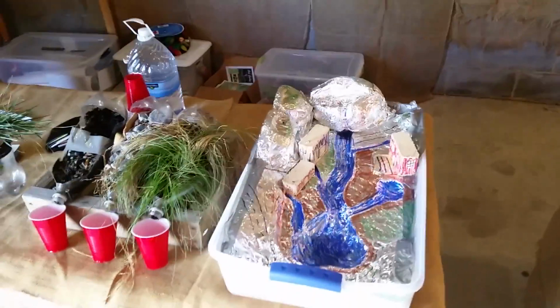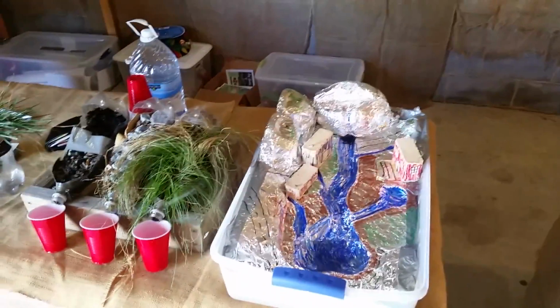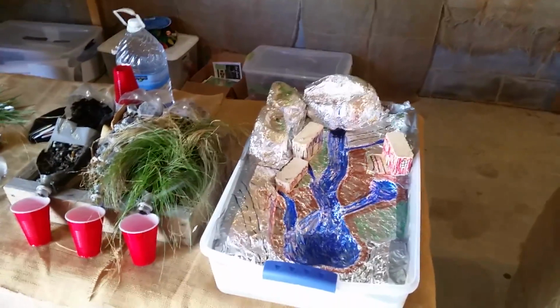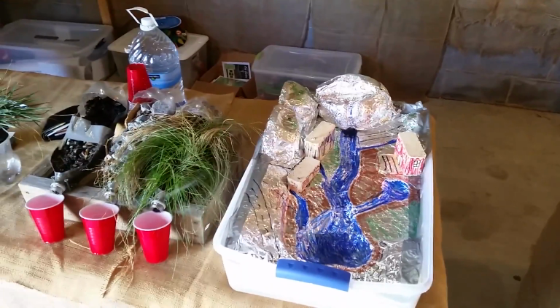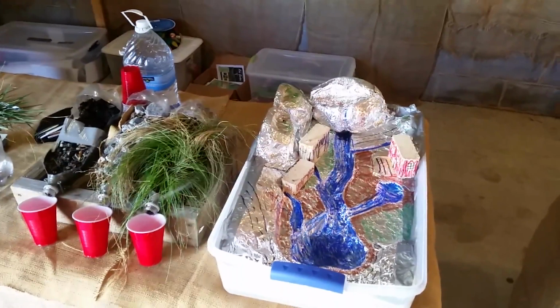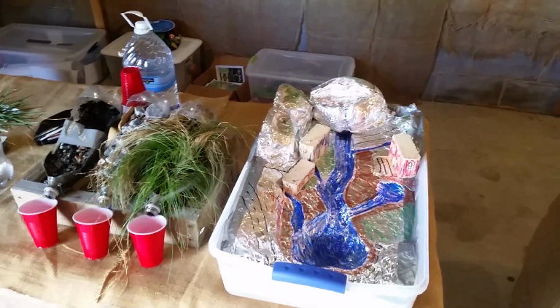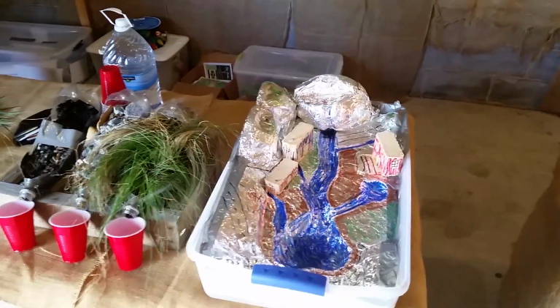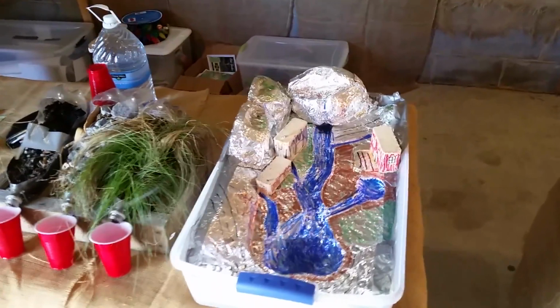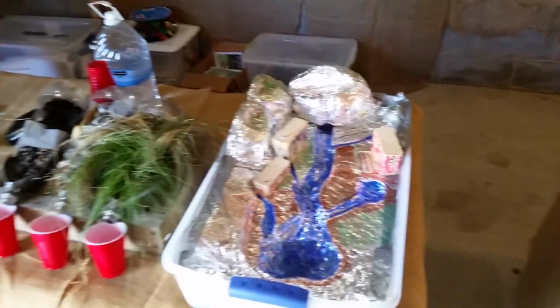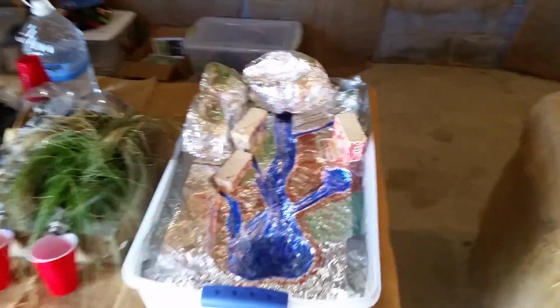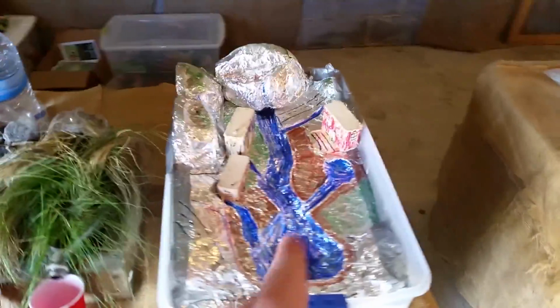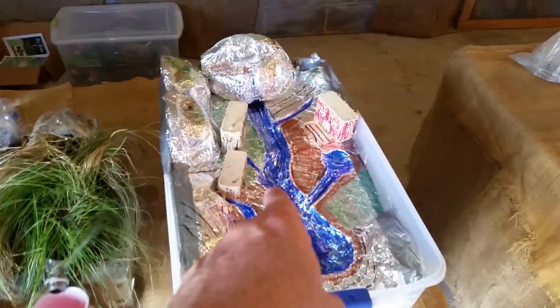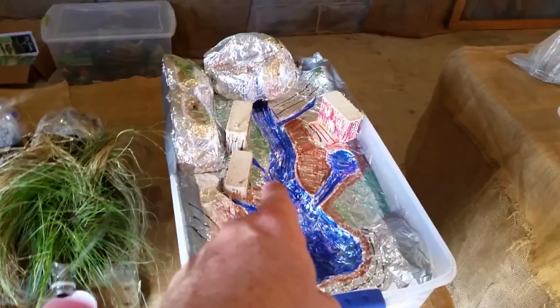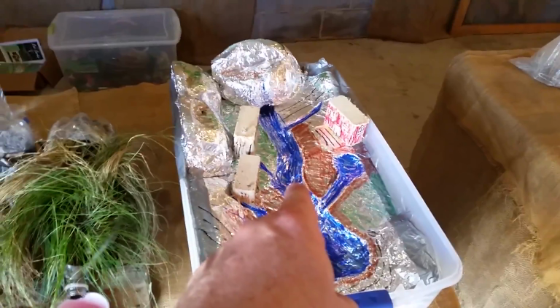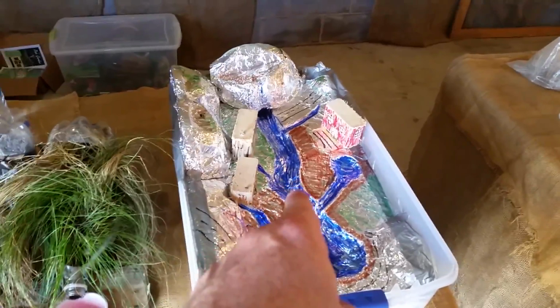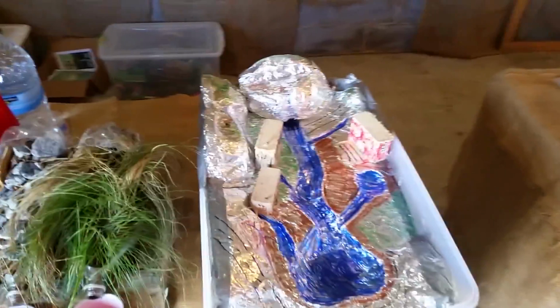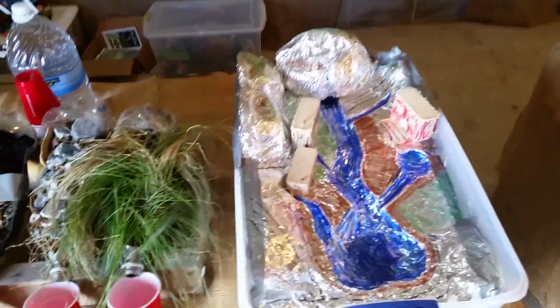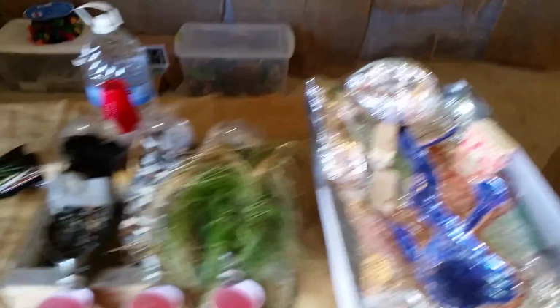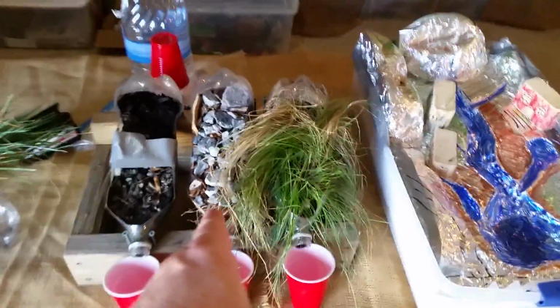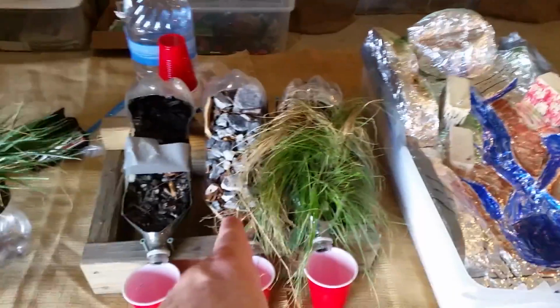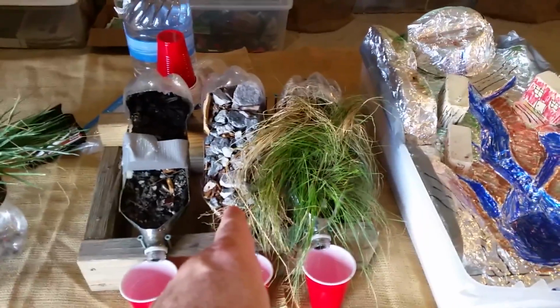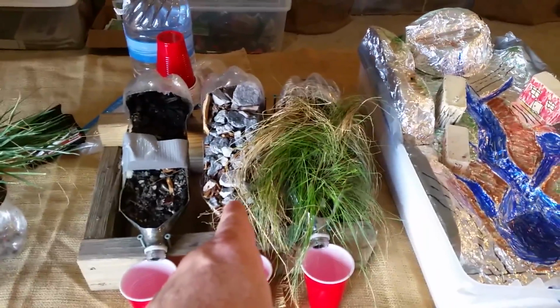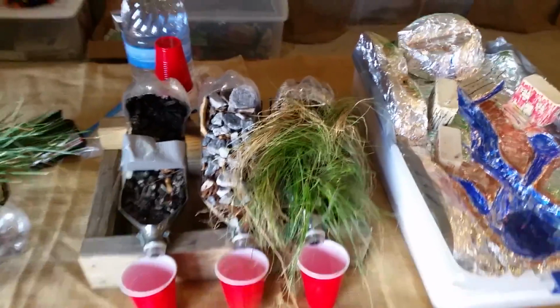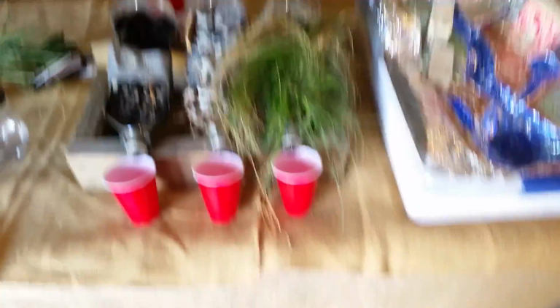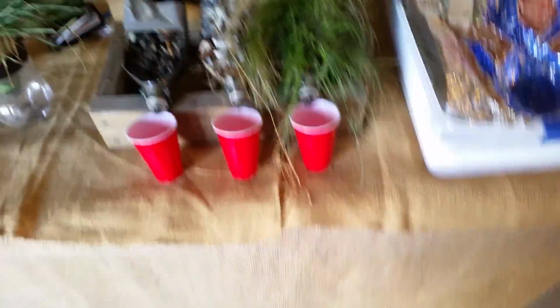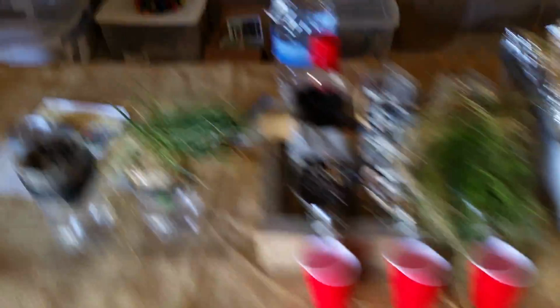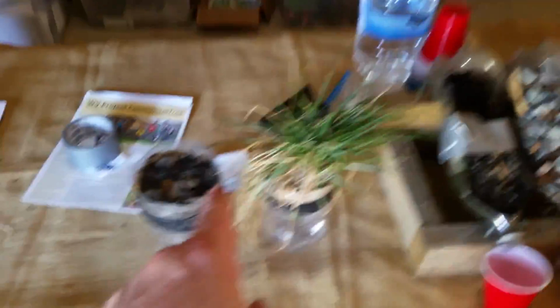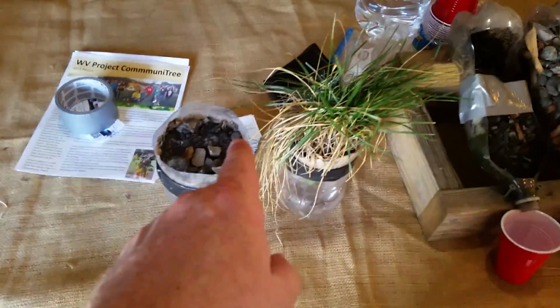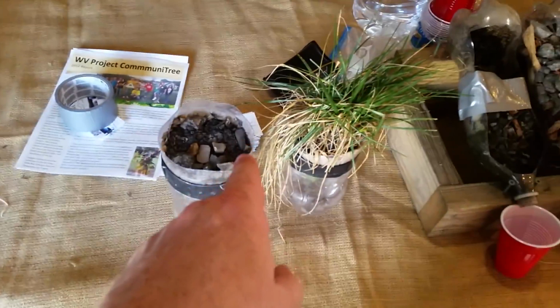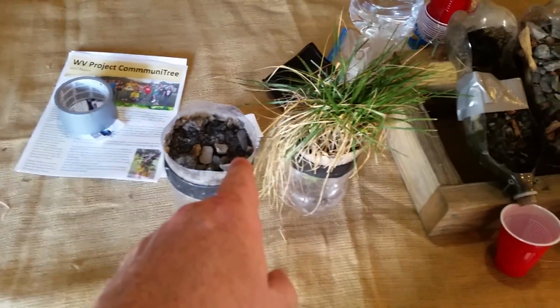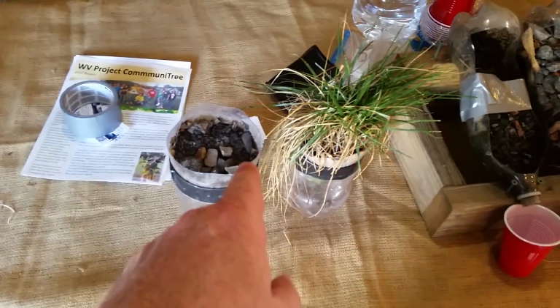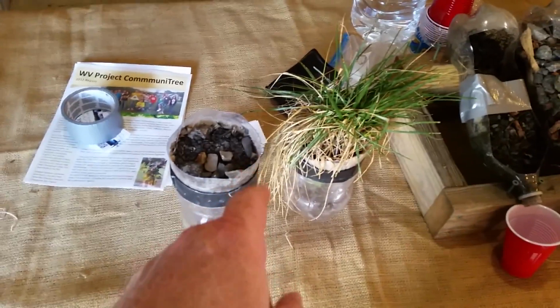Here are the watershed displays. This one is a portable model. What is a watershed? This one is demonstrating soil erosion, and this one is demonstrating water going to a well.